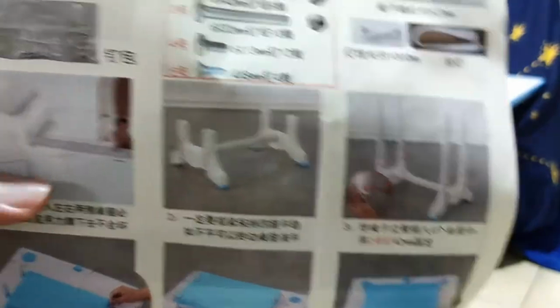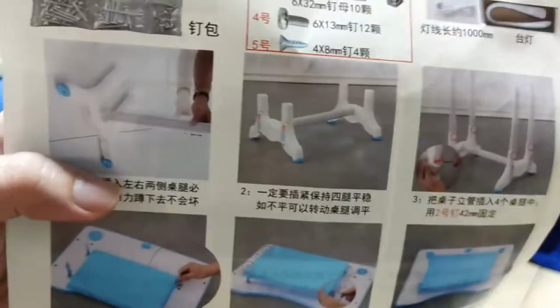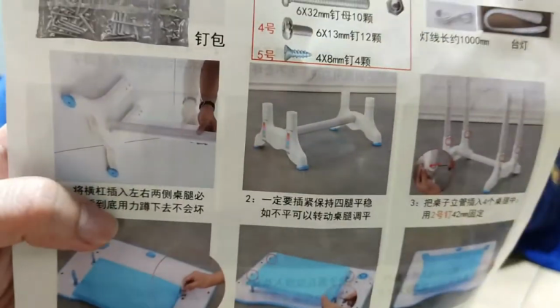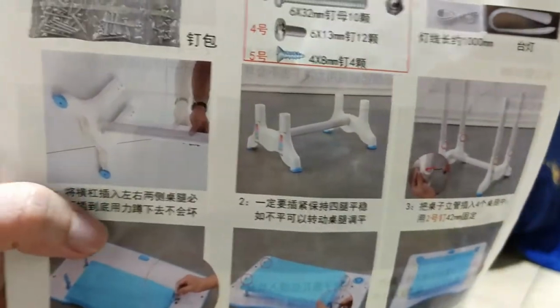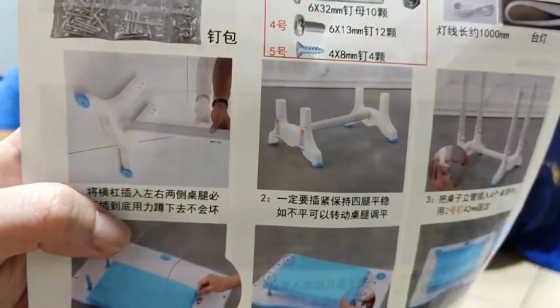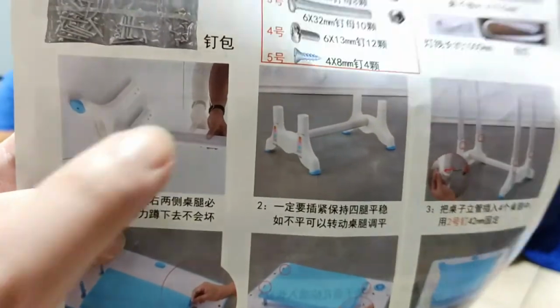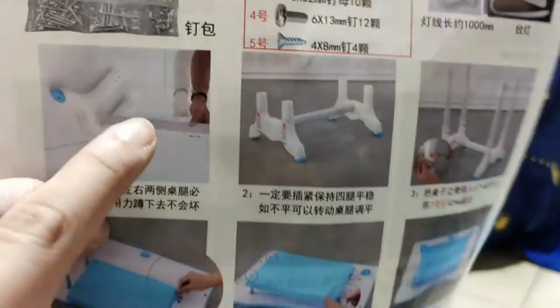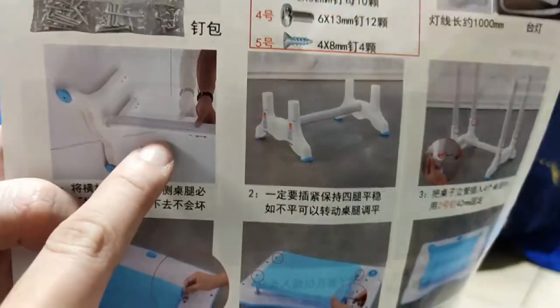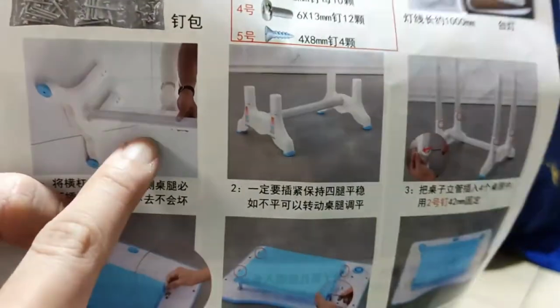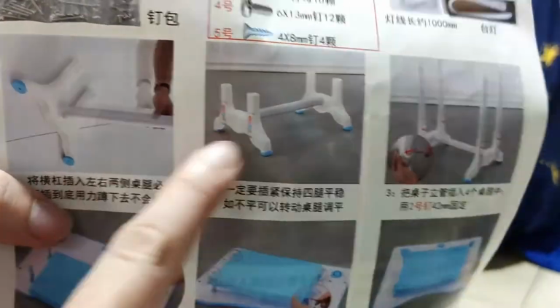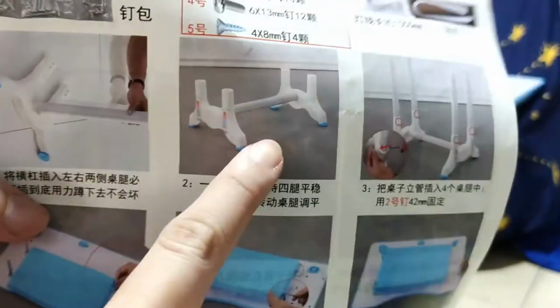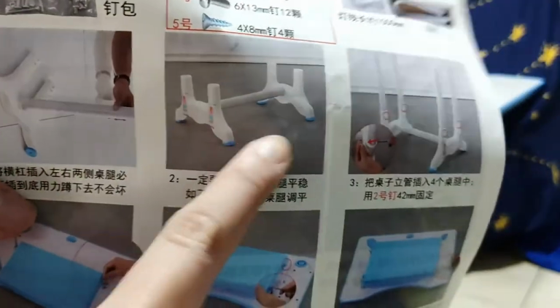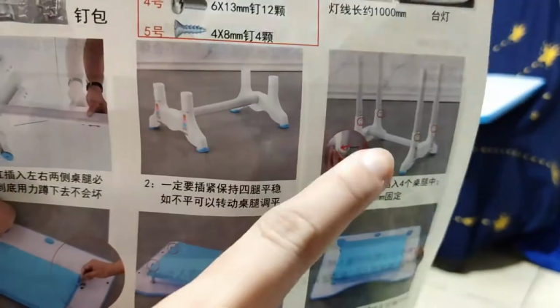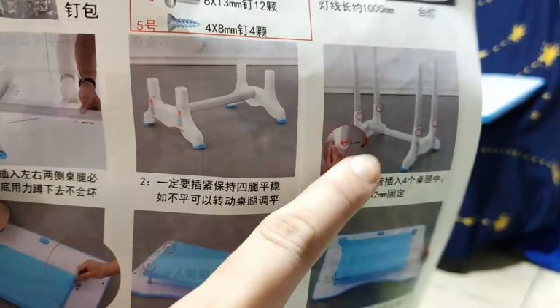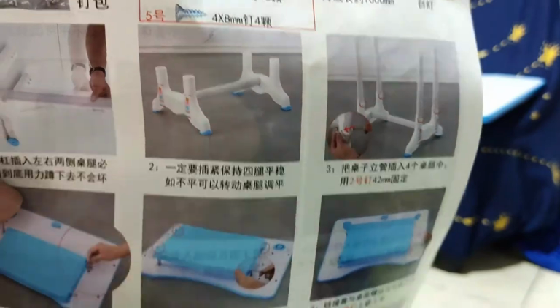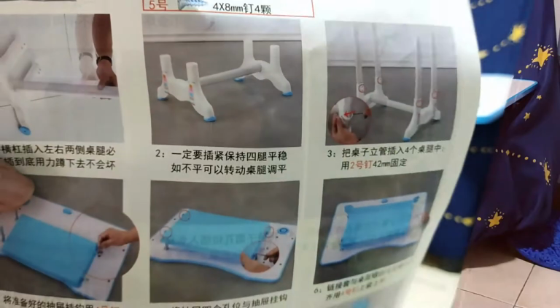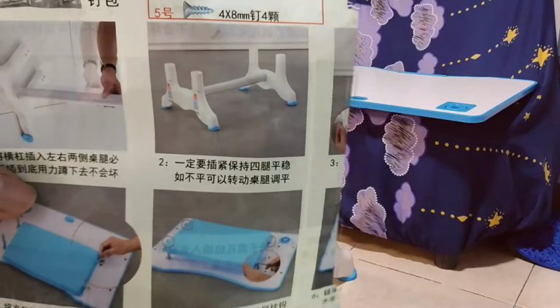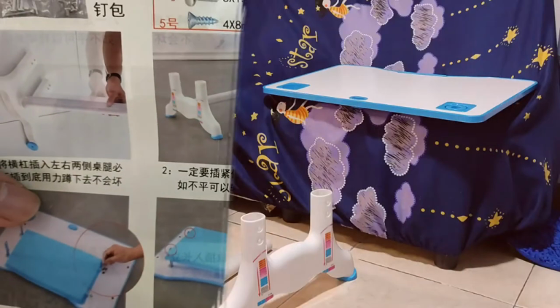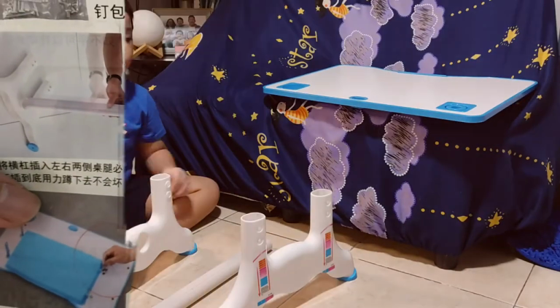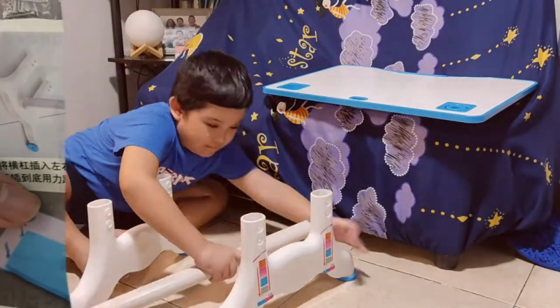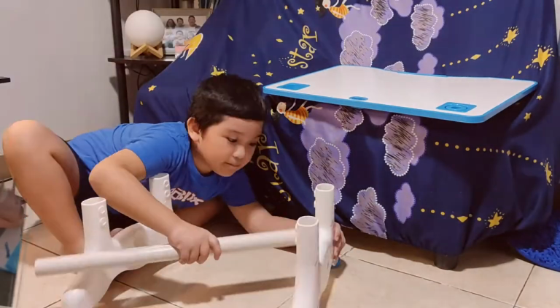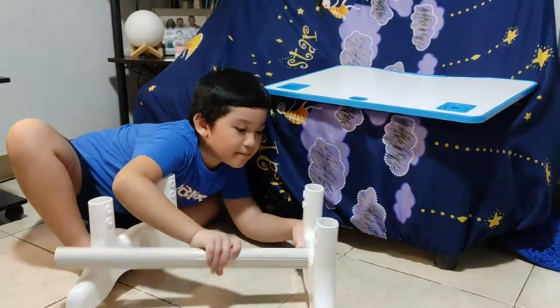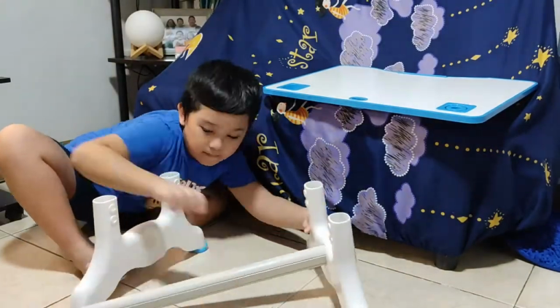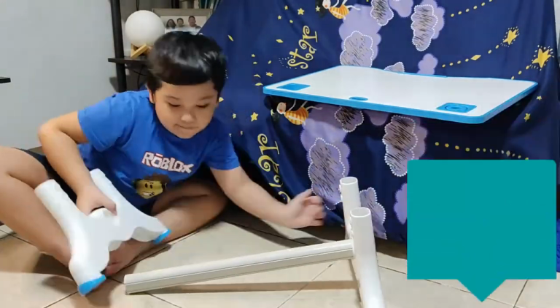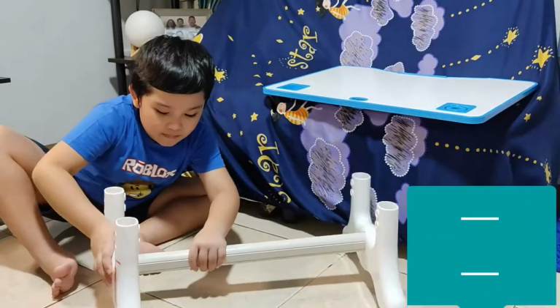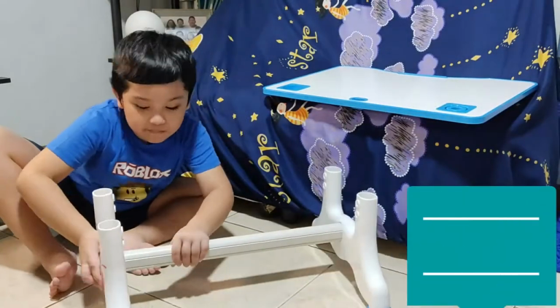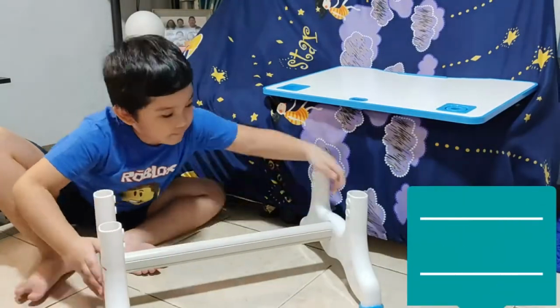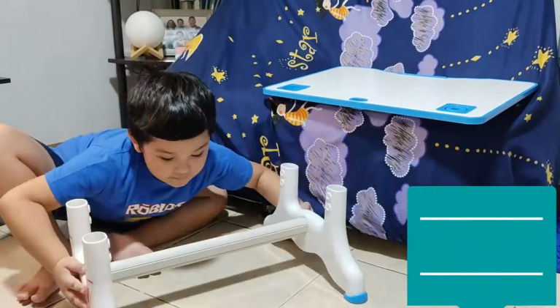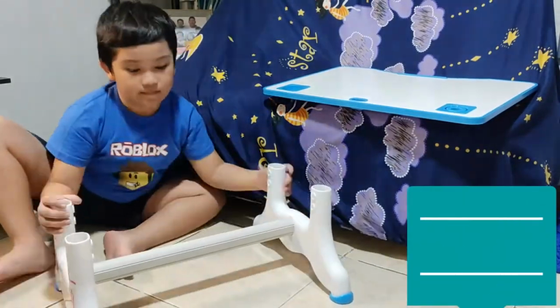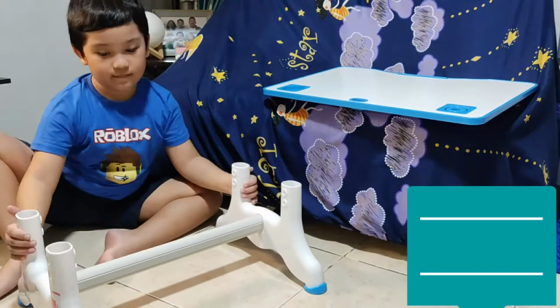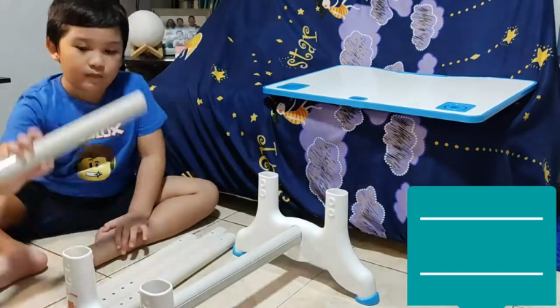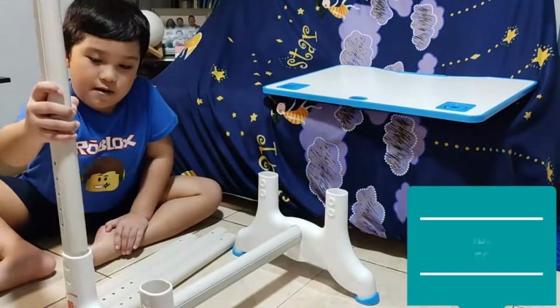First, we're going to assemble the table. Attach each leg to the foot brace.